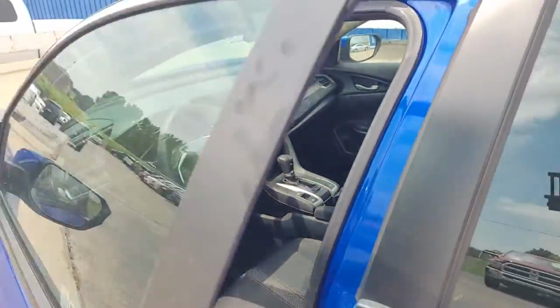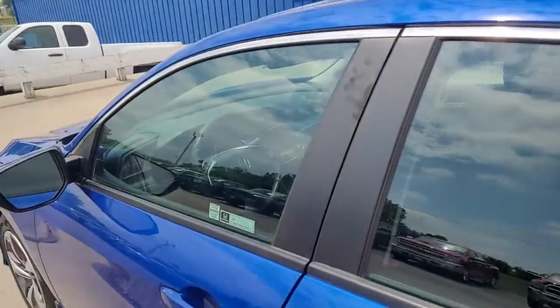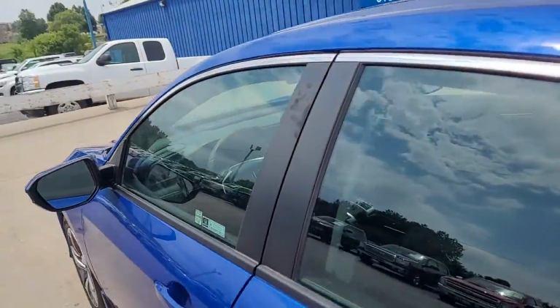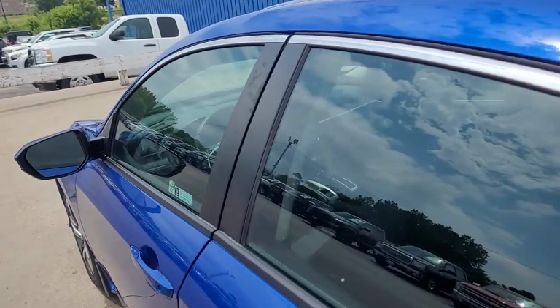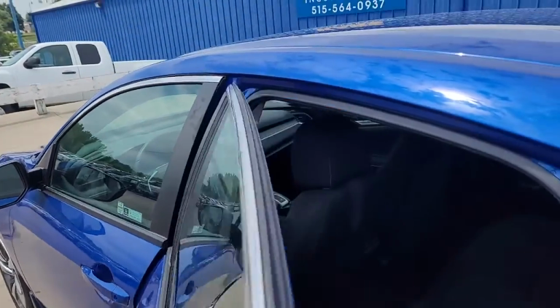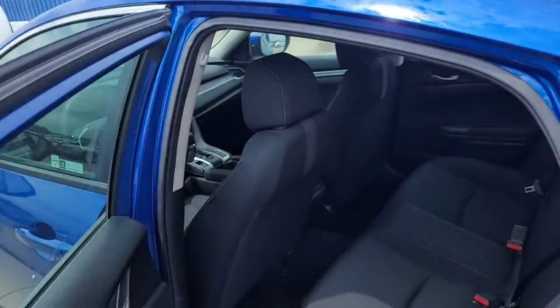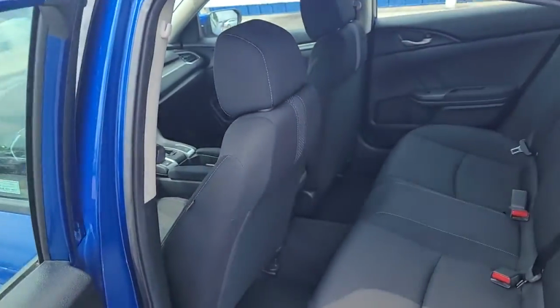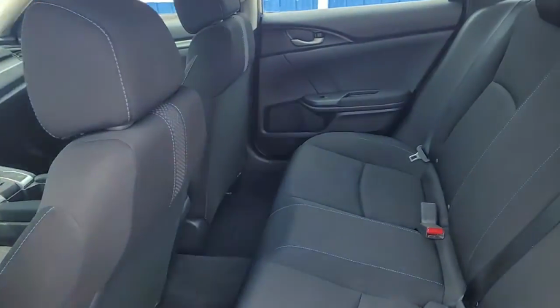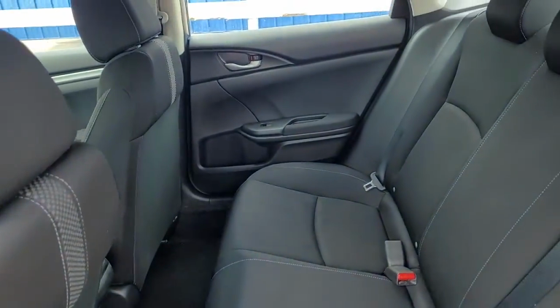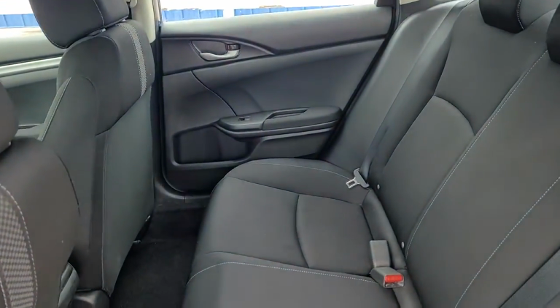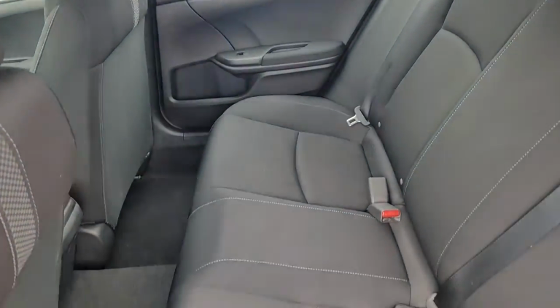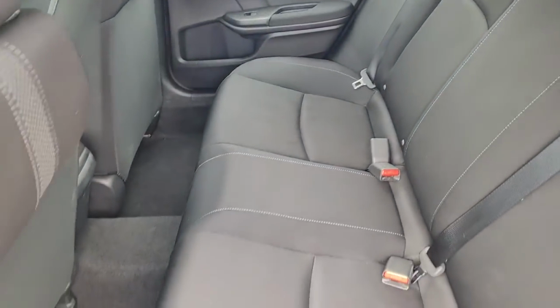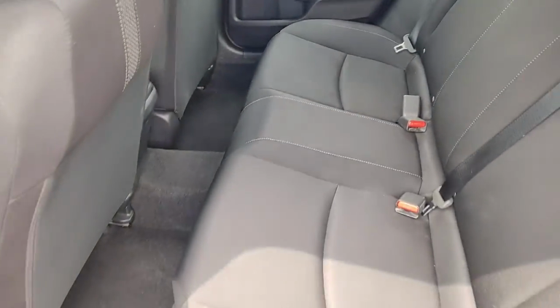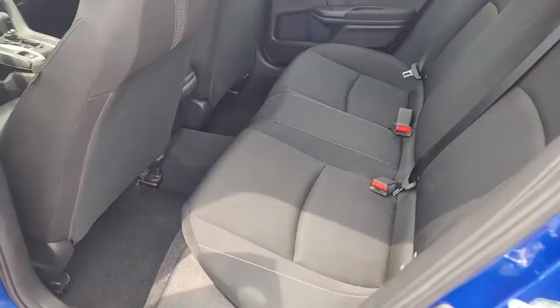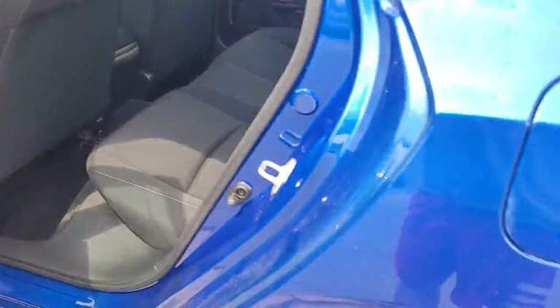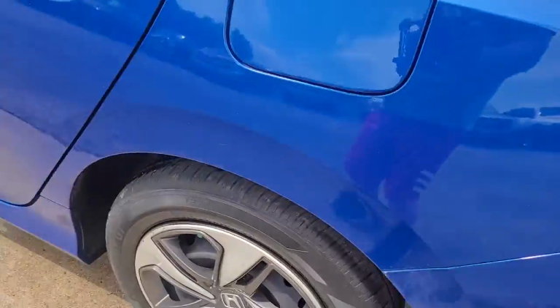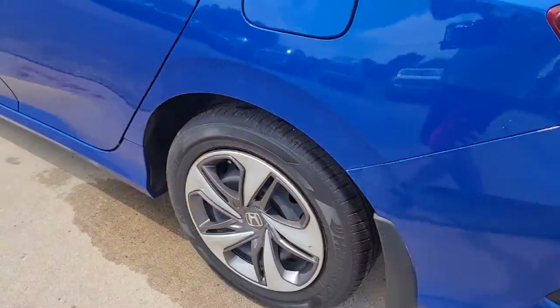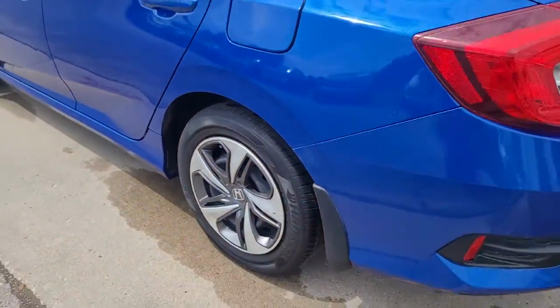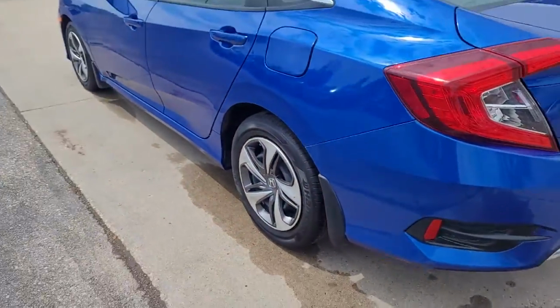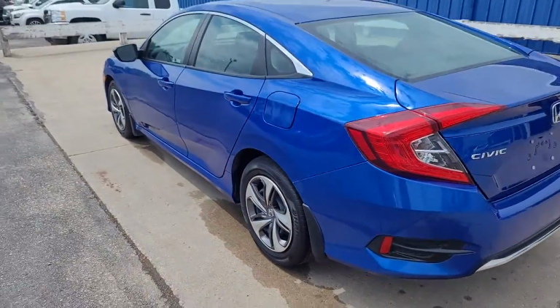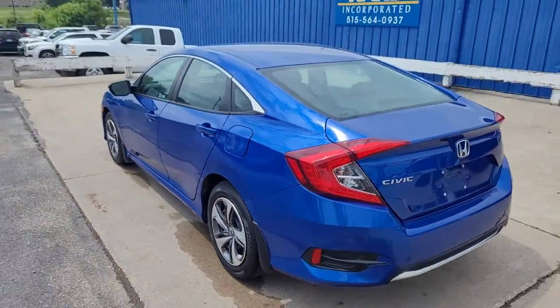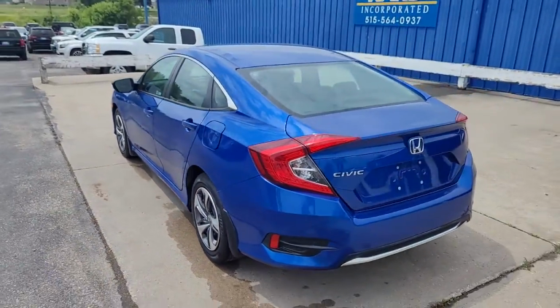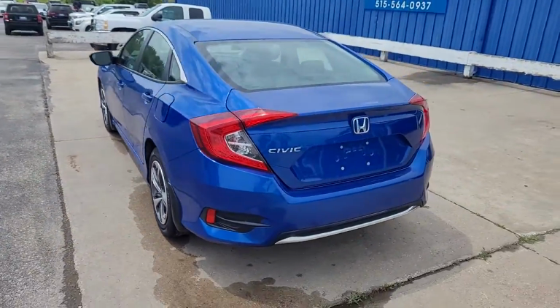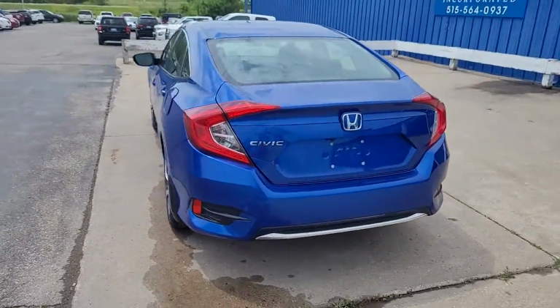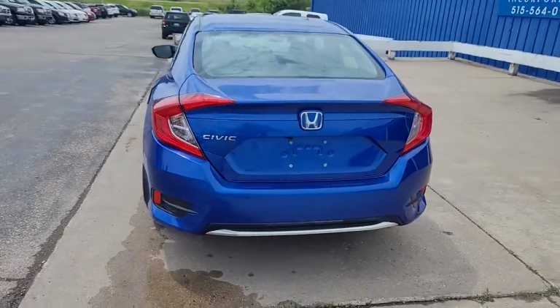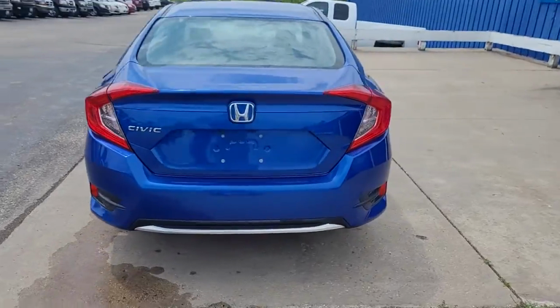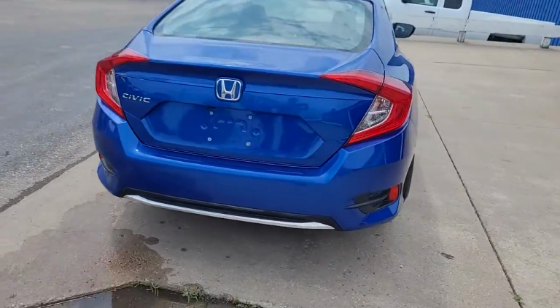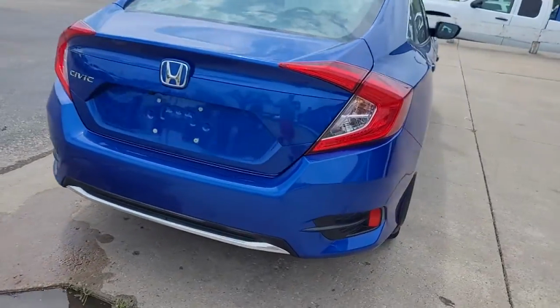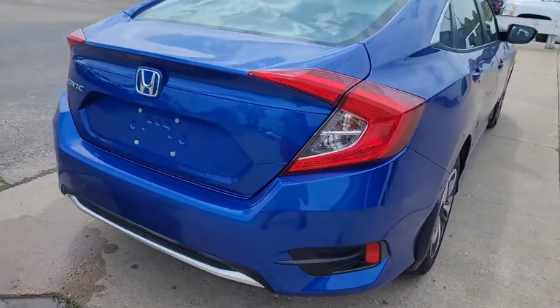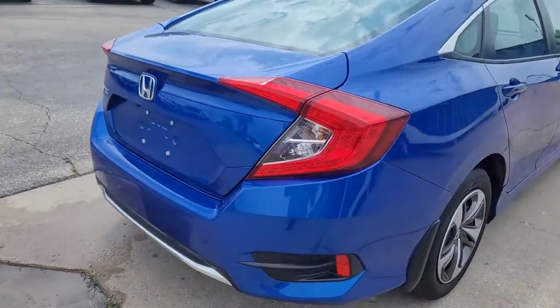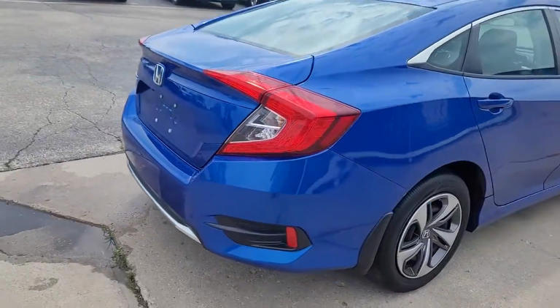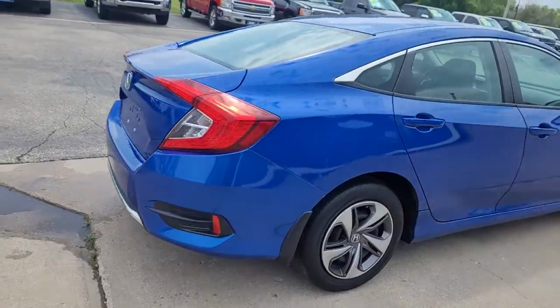Tire pressure monitoring system, stability control, intermittent wipers, AM-FM stereo, four-wheel disc brakes. Satisfy your craving for driving pleasure without sacrificing safety and efficiency. Get it all in the Honda Civic sedan.